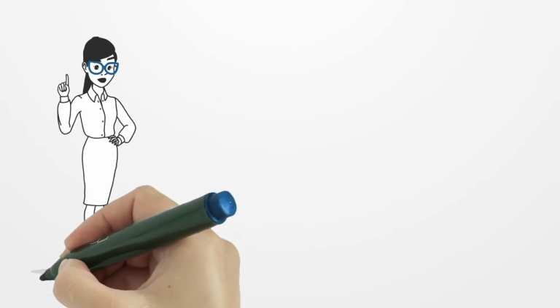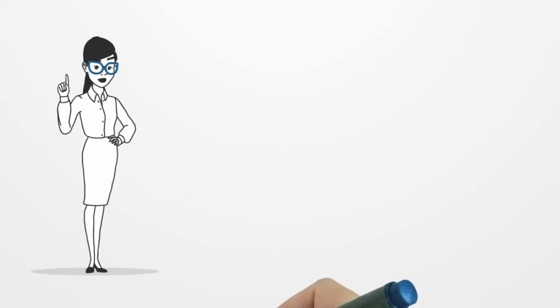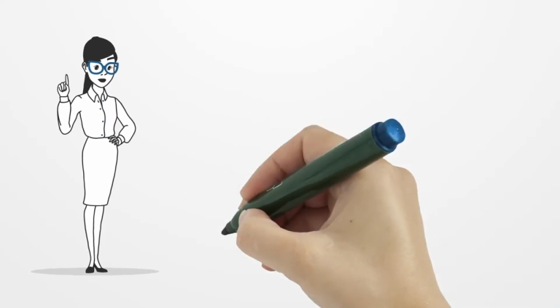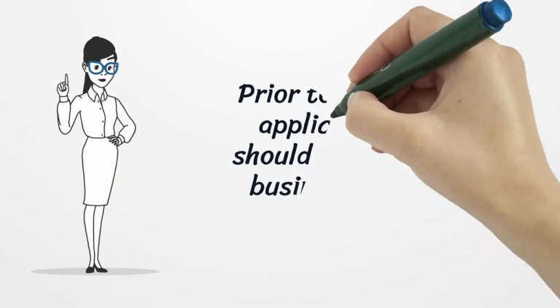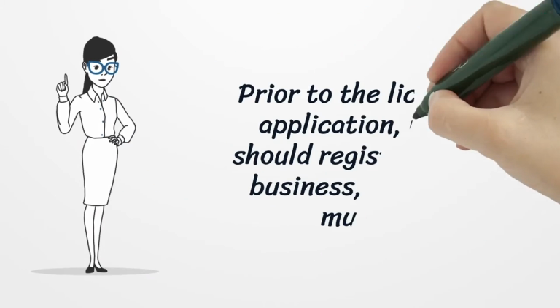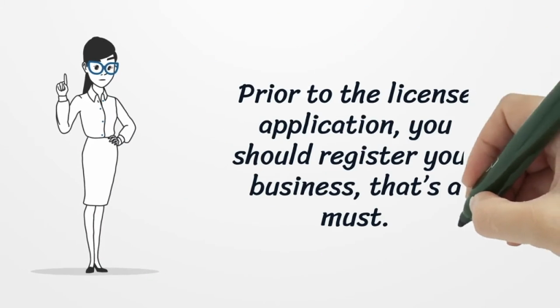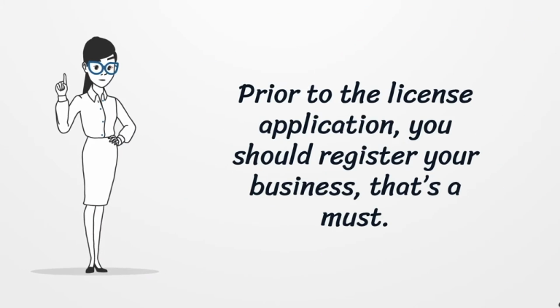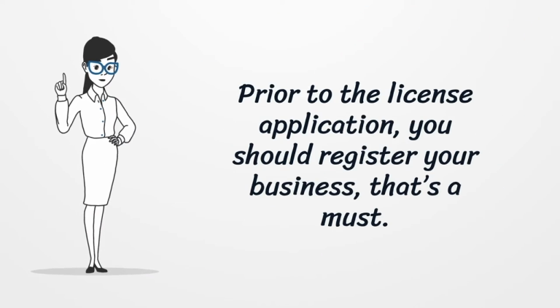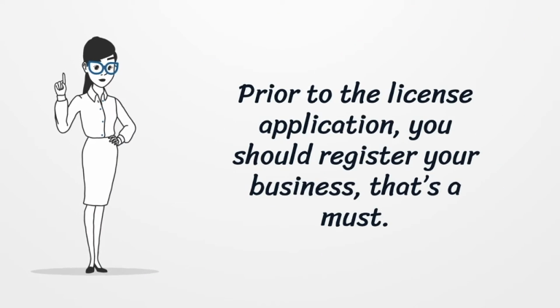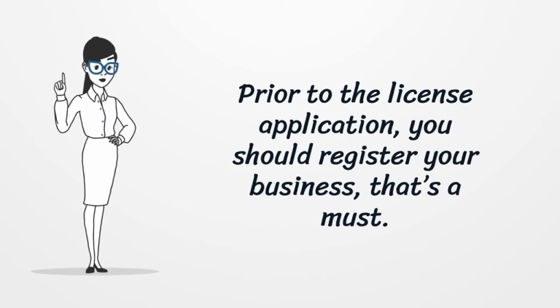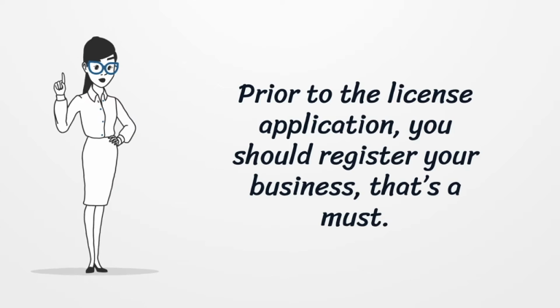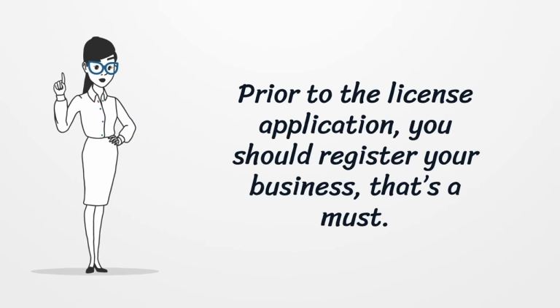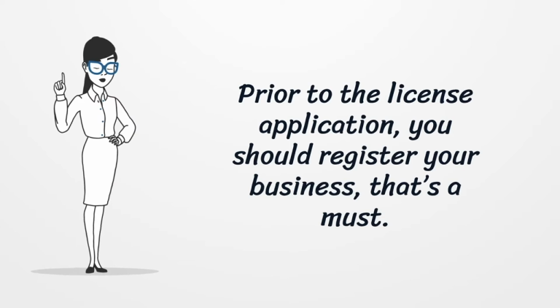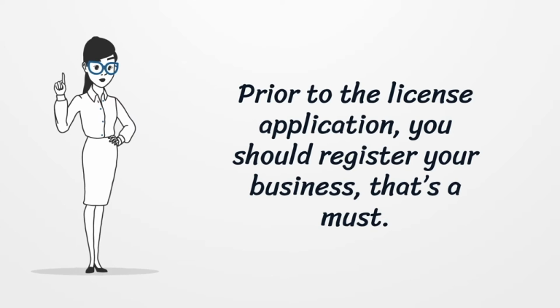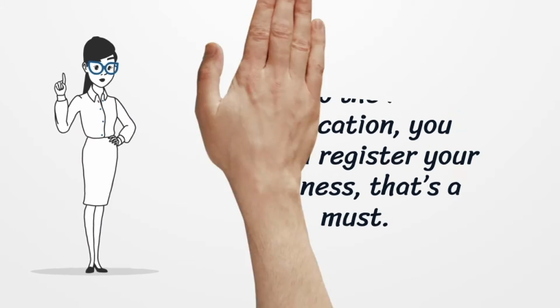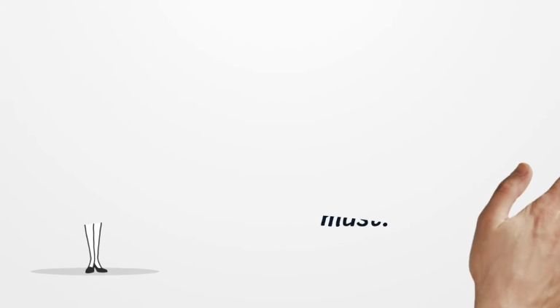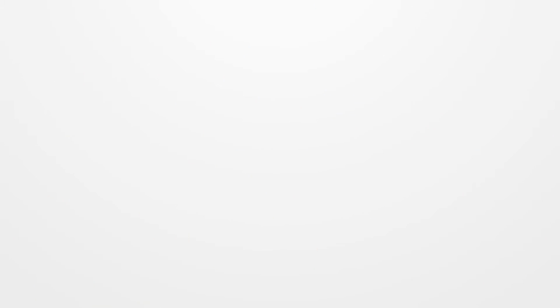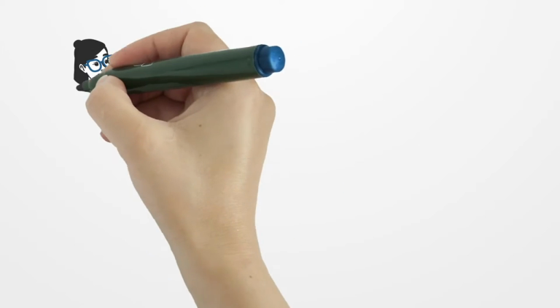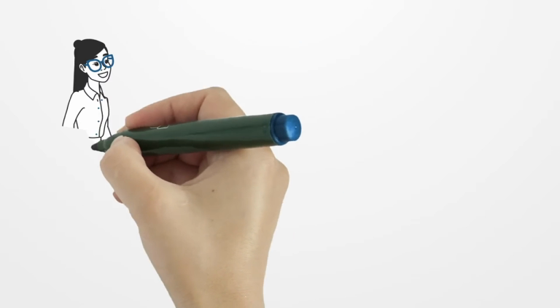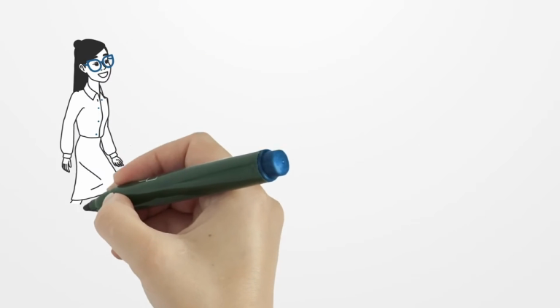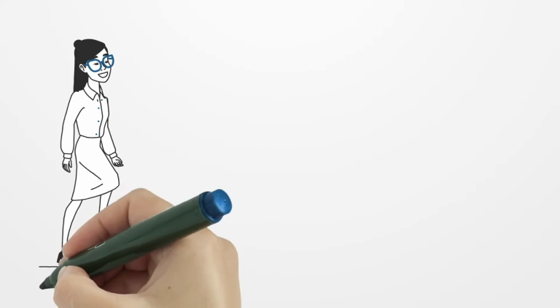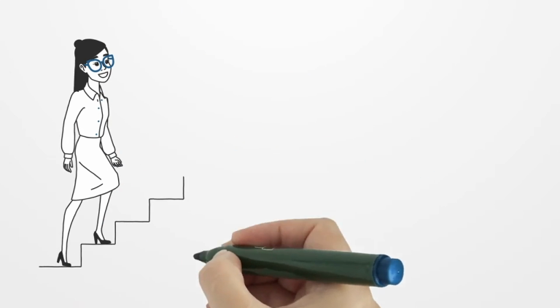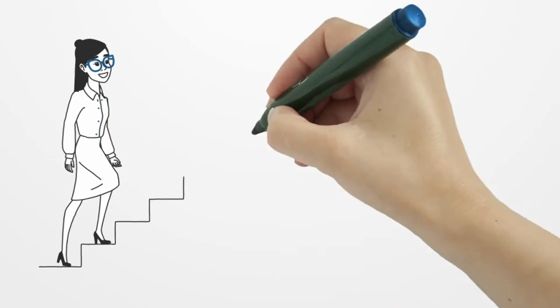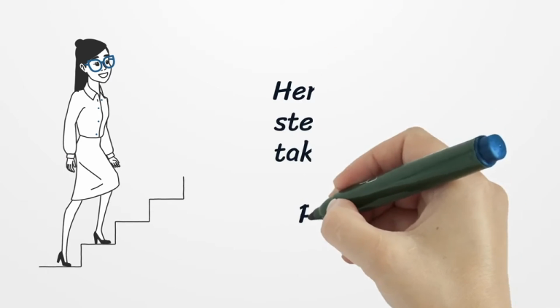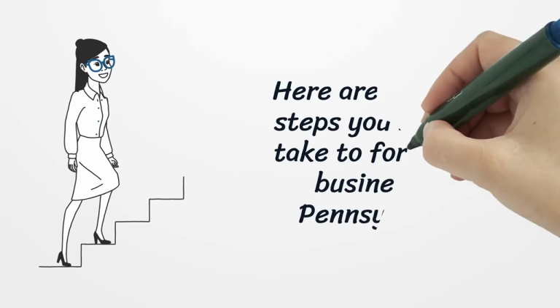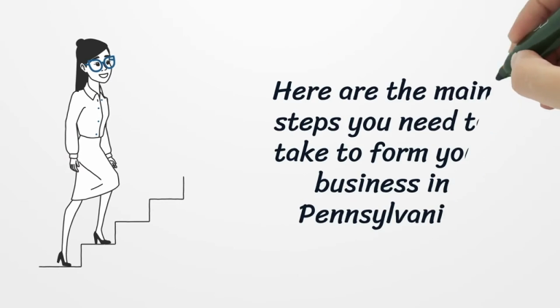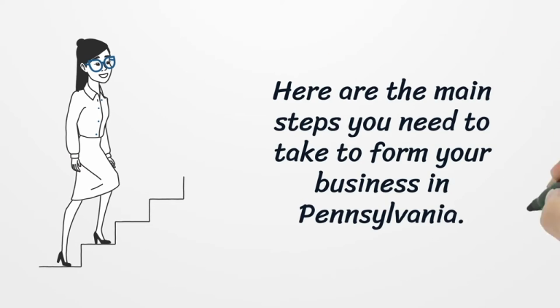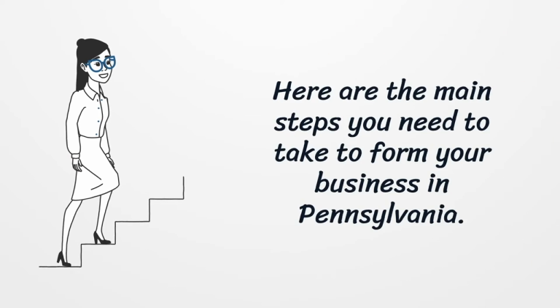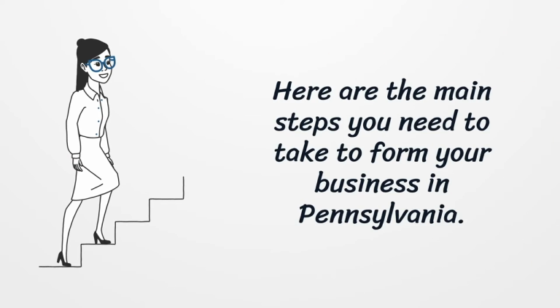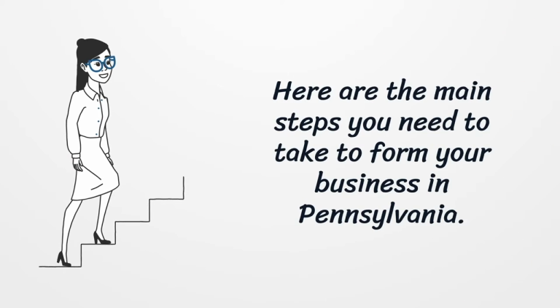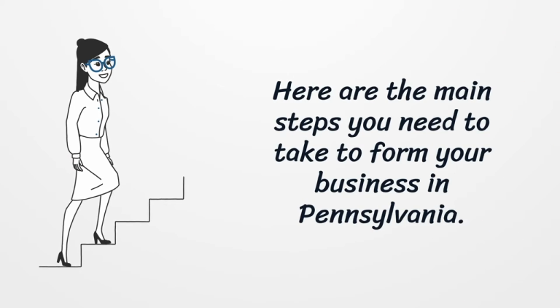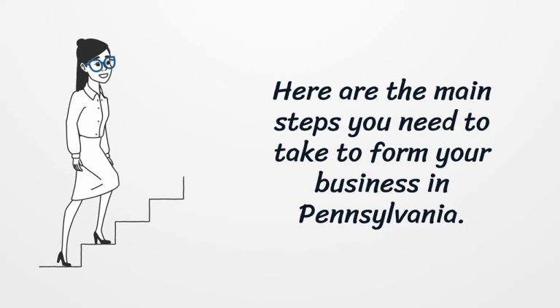Prior to the license application, you should register your business — that's a must. Here are the main steps you need to take to form your business in Pennsylvania.